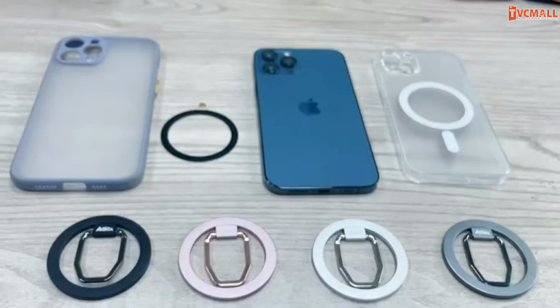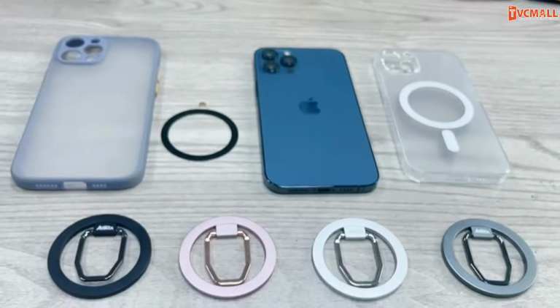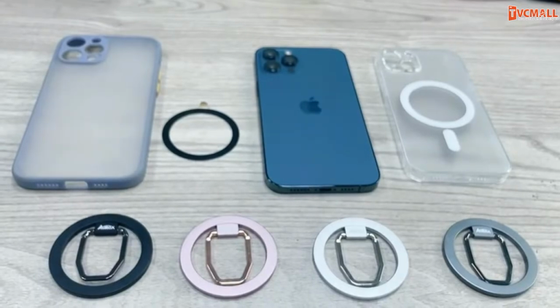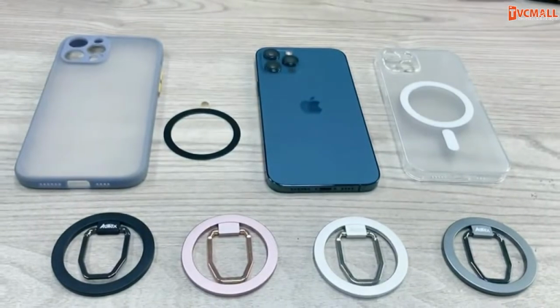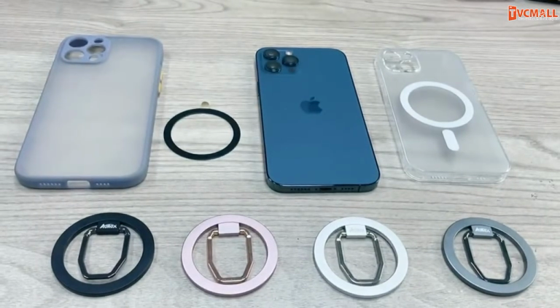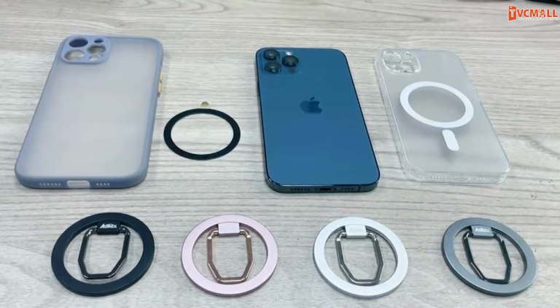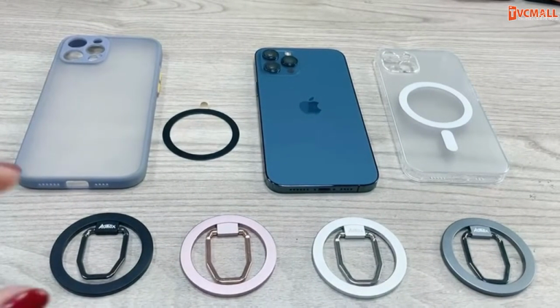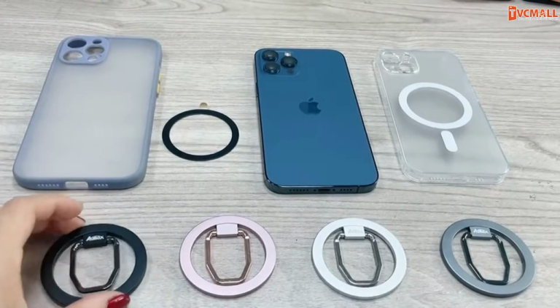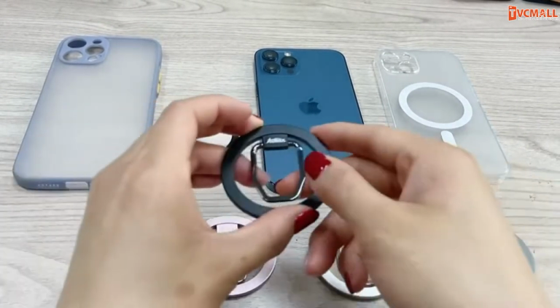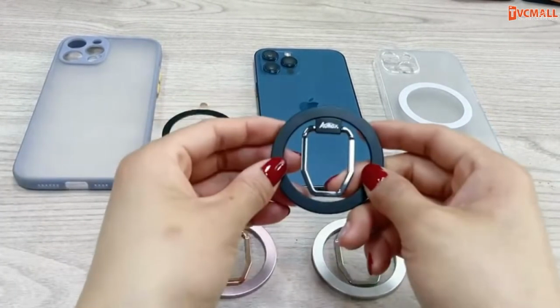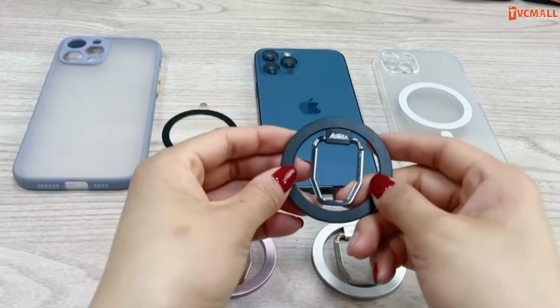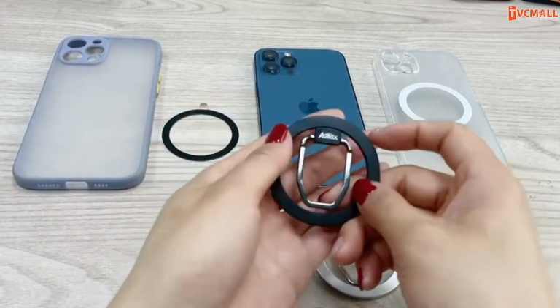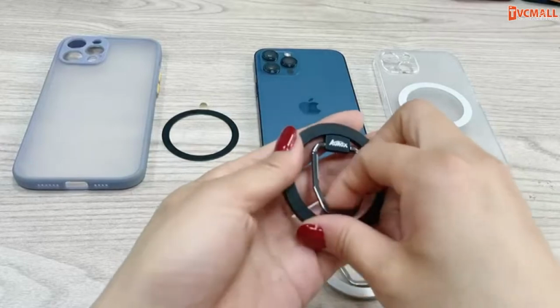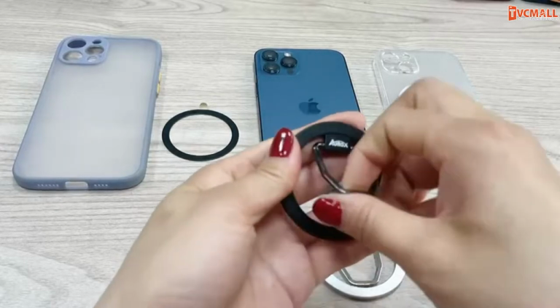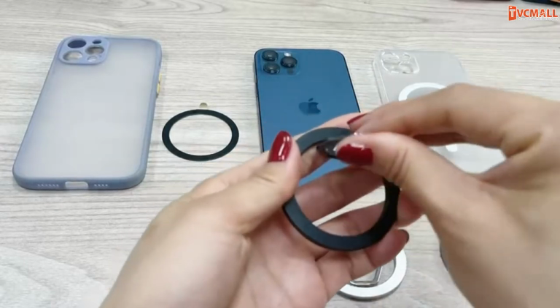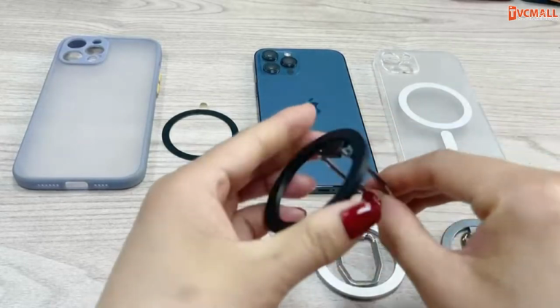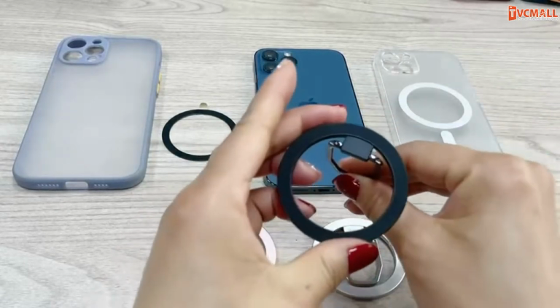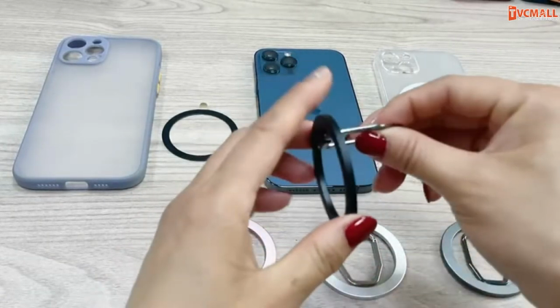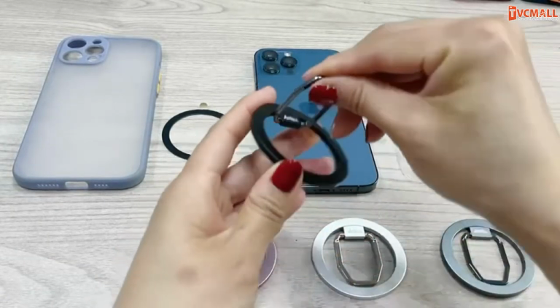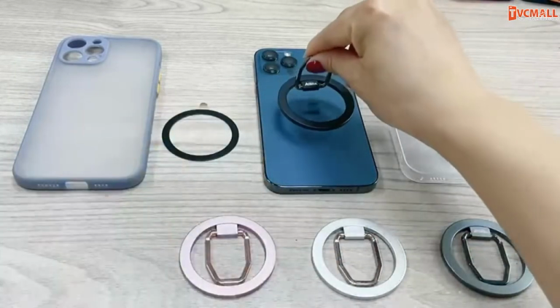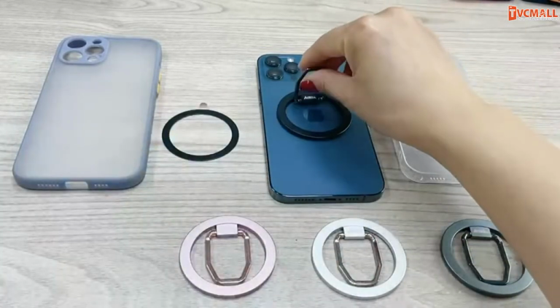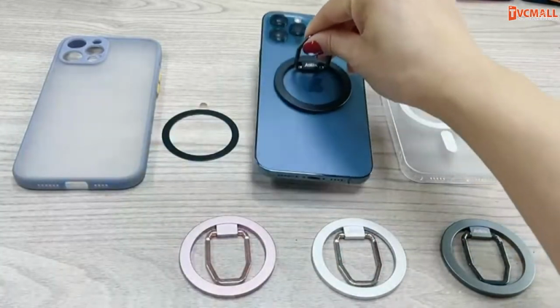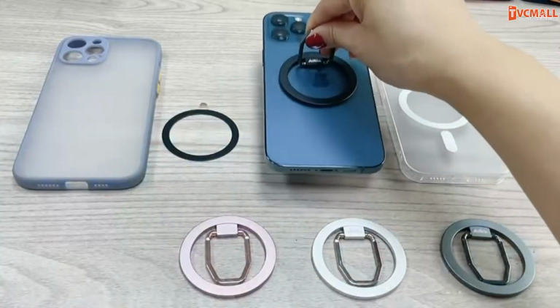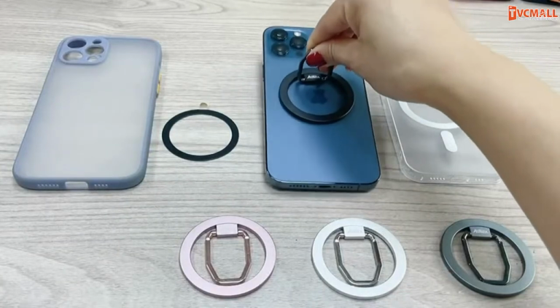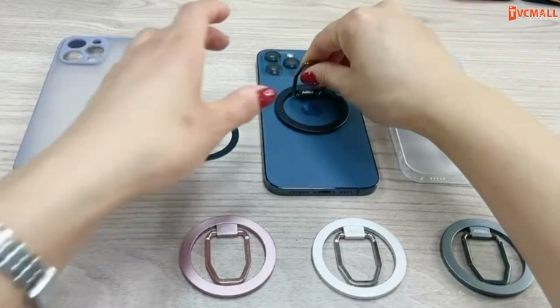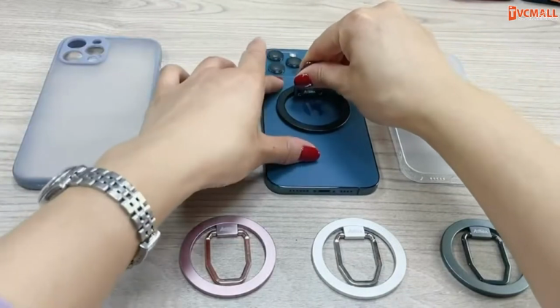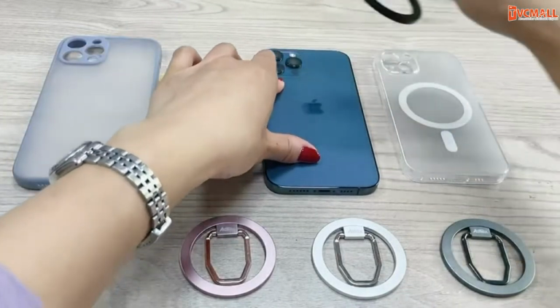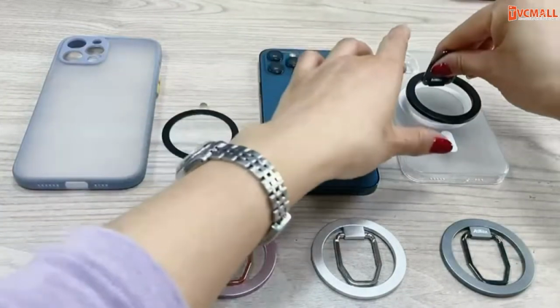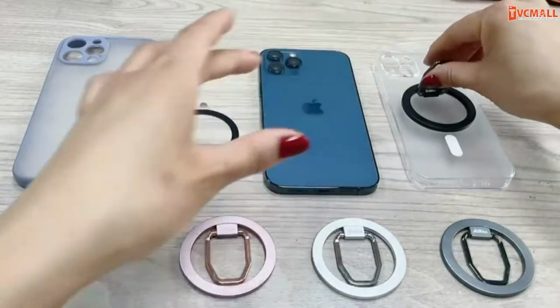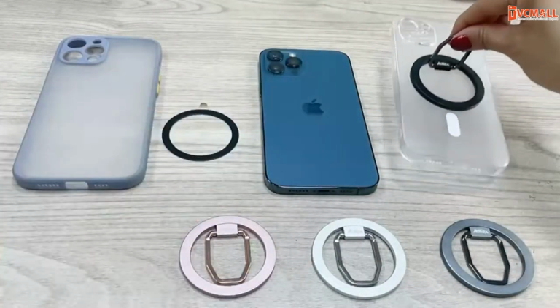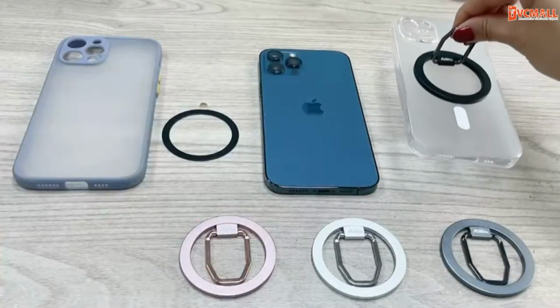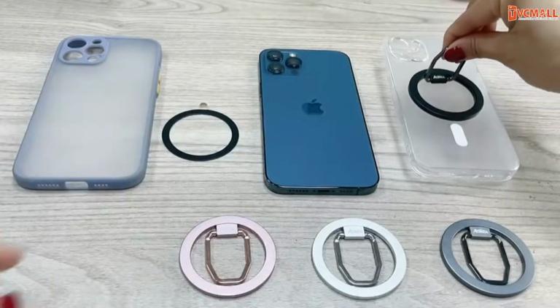This is an iPhone 12 Pro Max, and as you can see the MagSafe ring holder is working. We always recommend using our MagSafe ring holder with a MagSafe case. Please make sure your phone case is a MagSafe case.